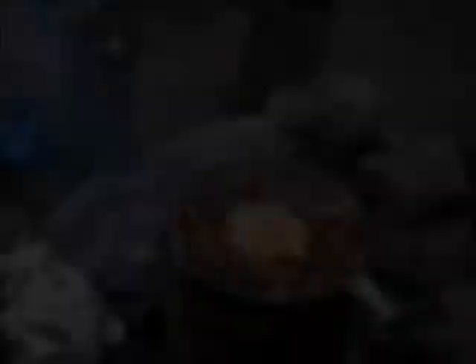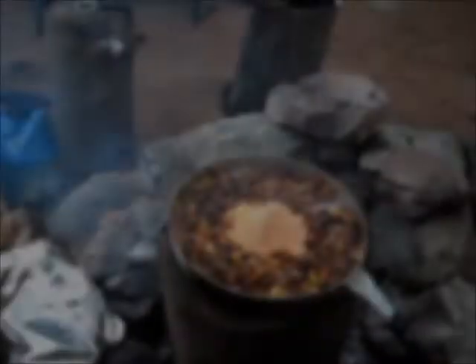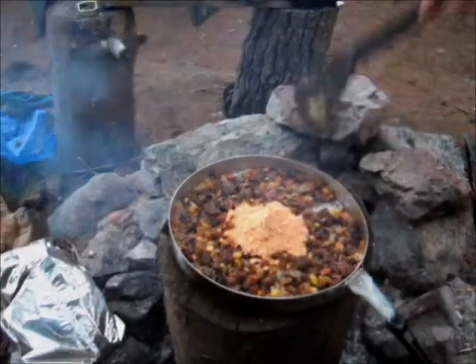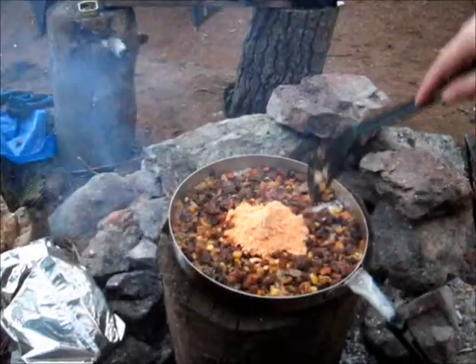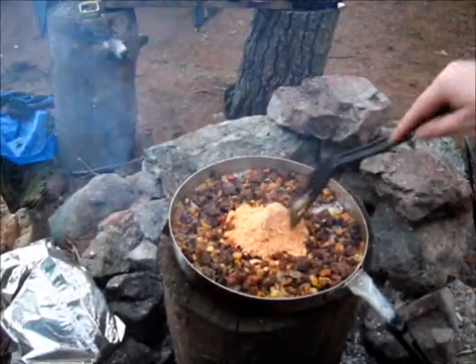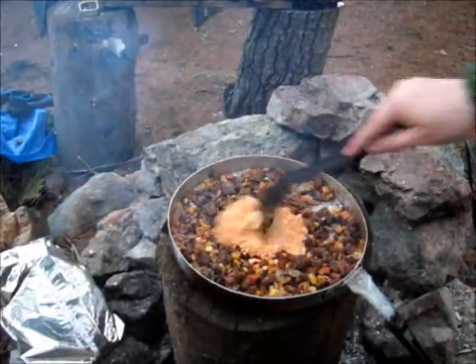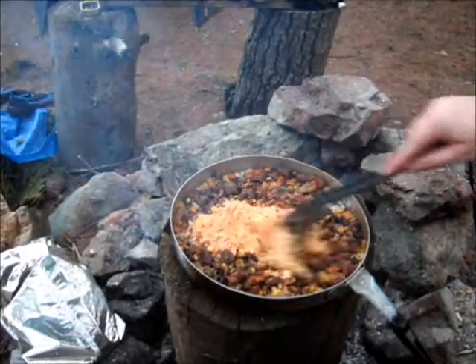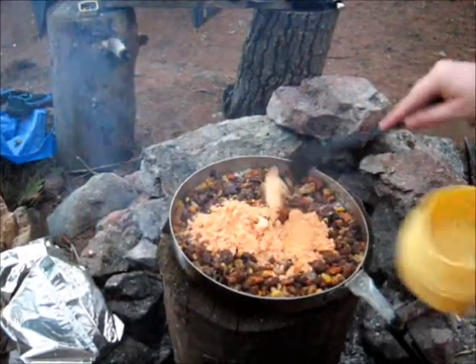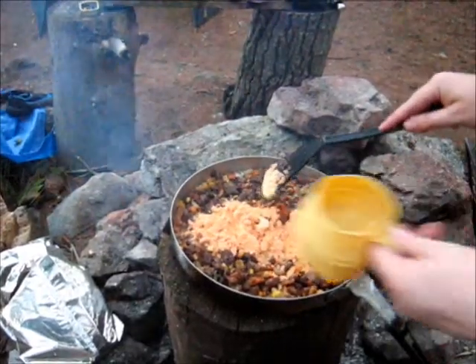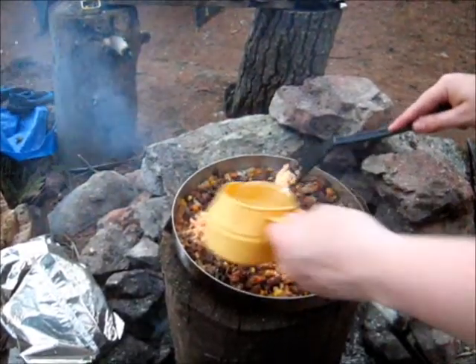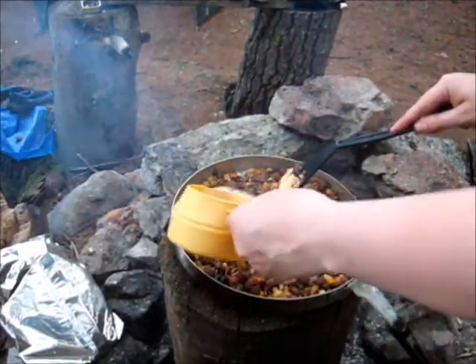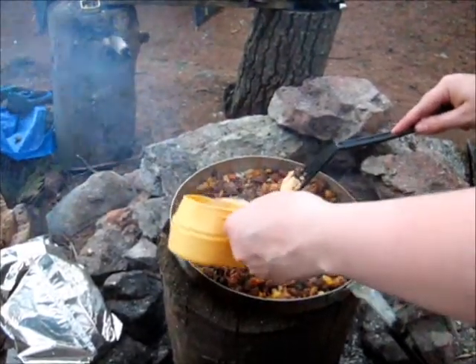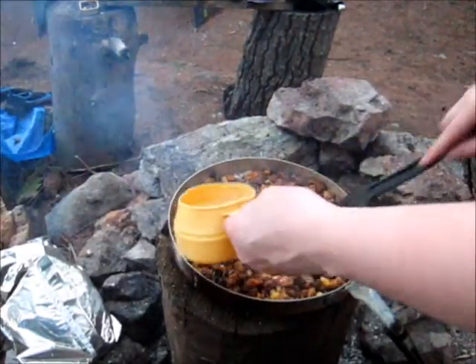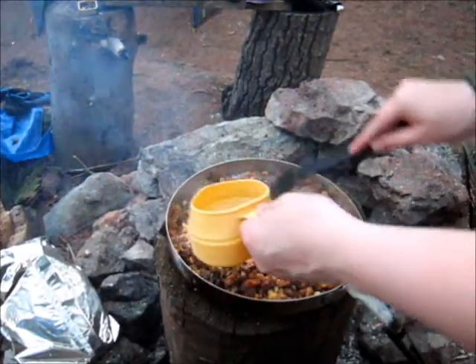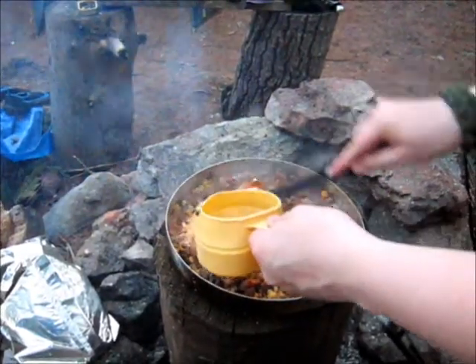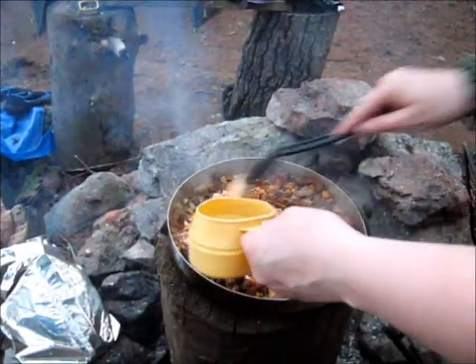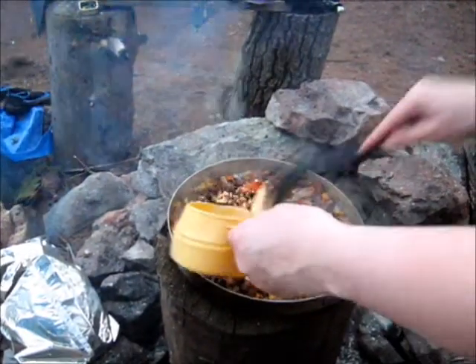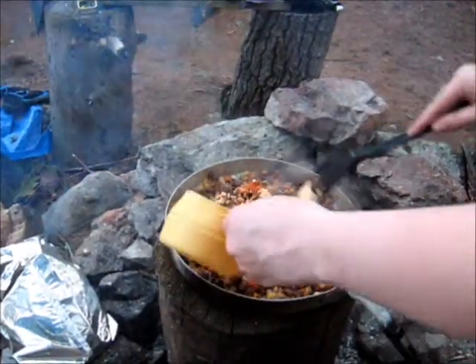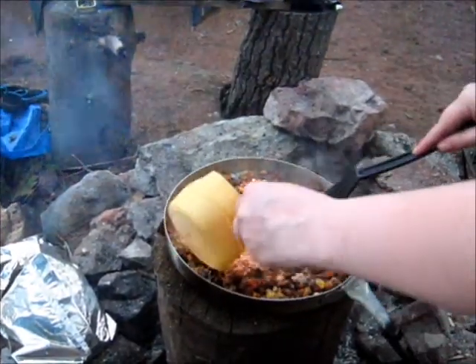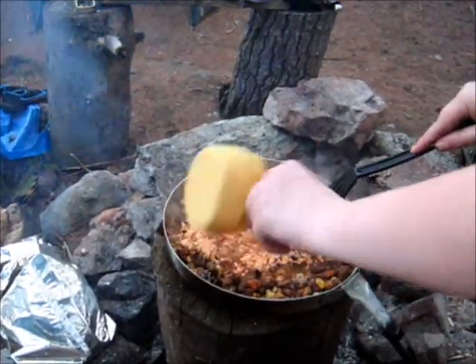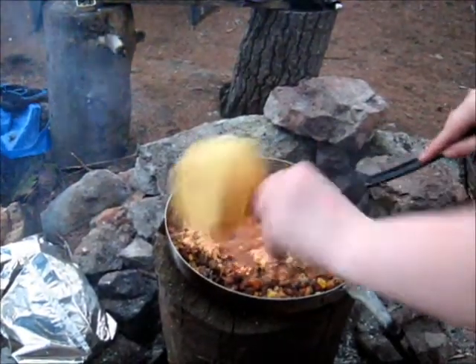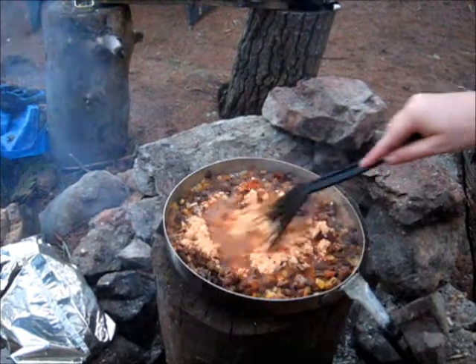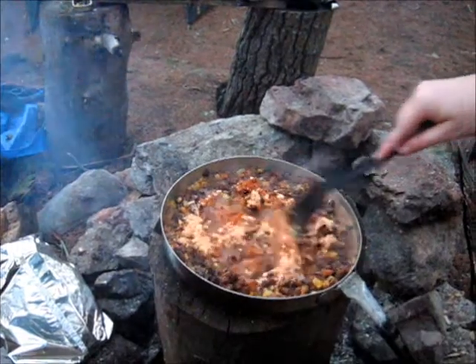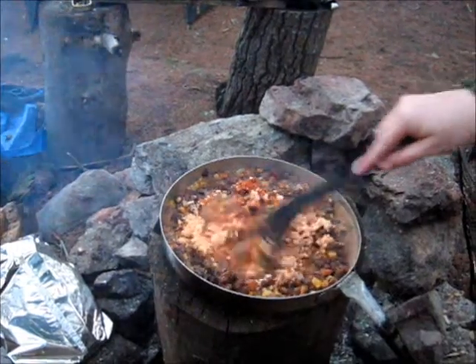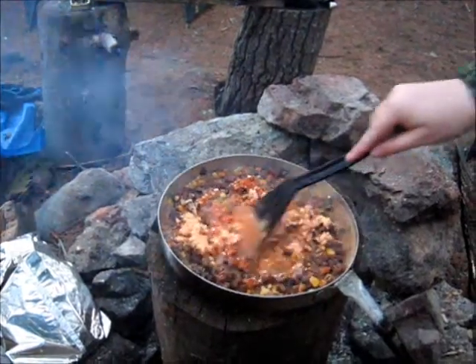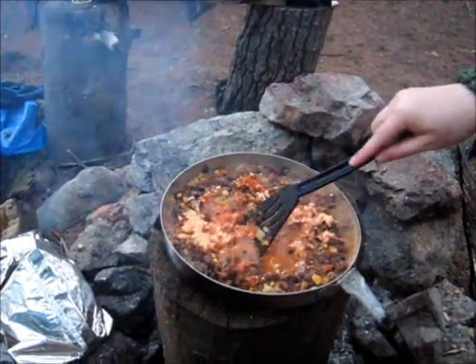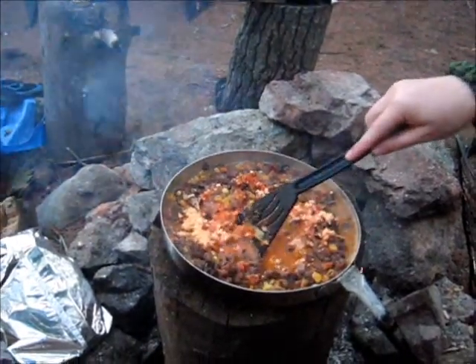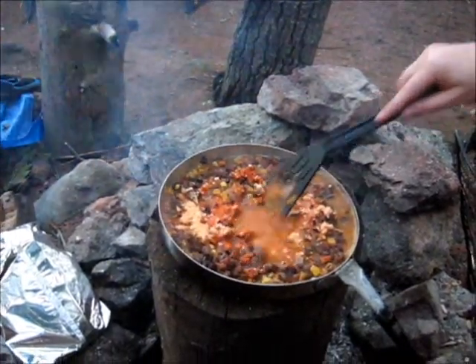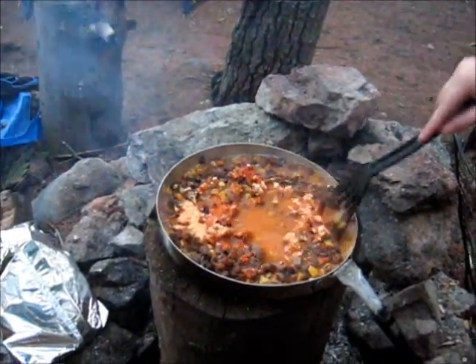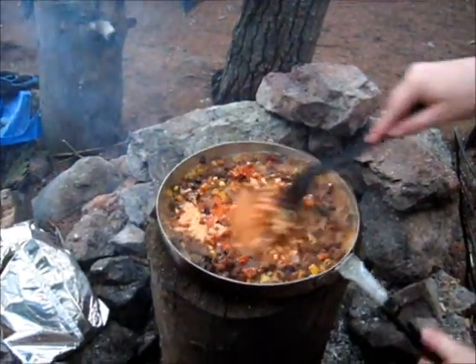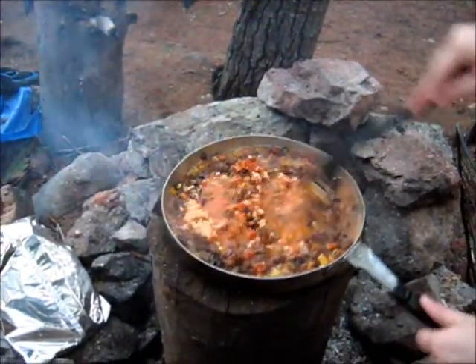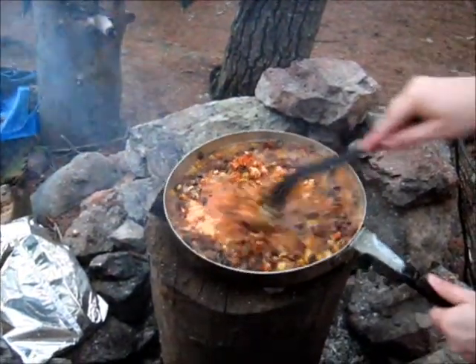So I put in the powder, and it says mix it in a cup and a third of water, and that will make the sauce.